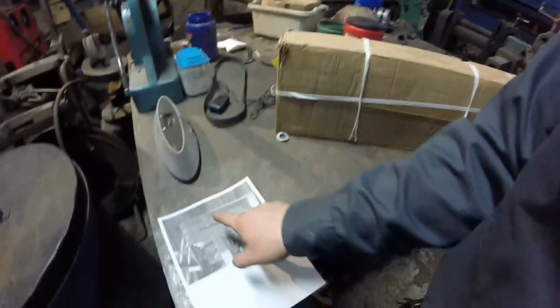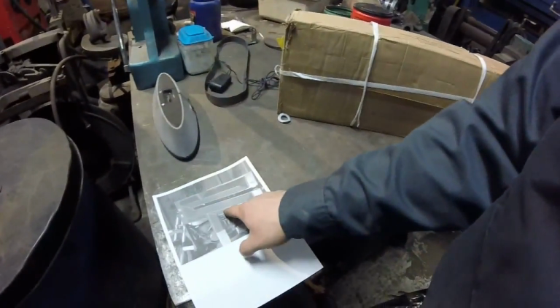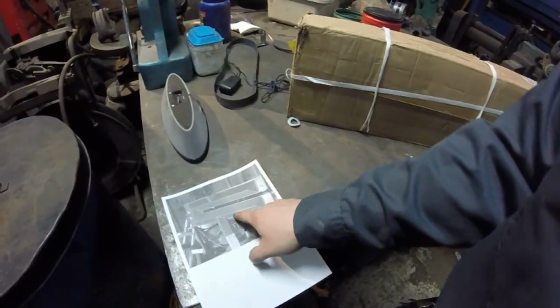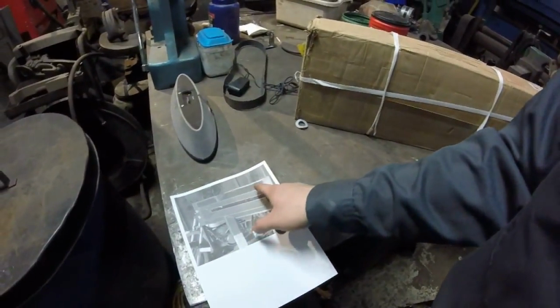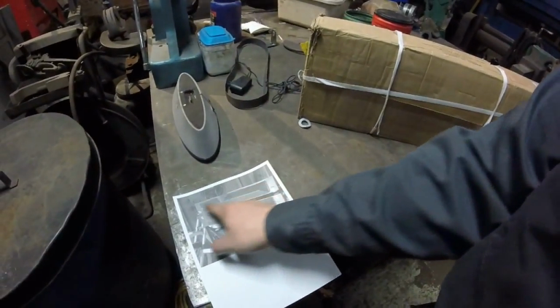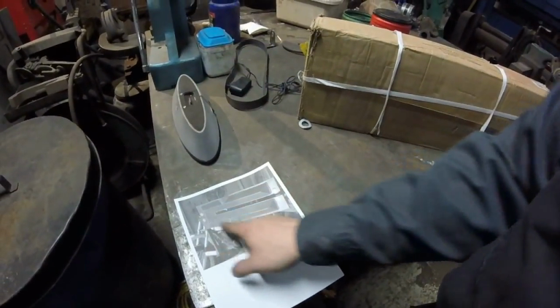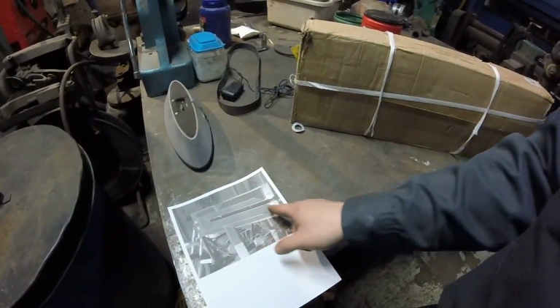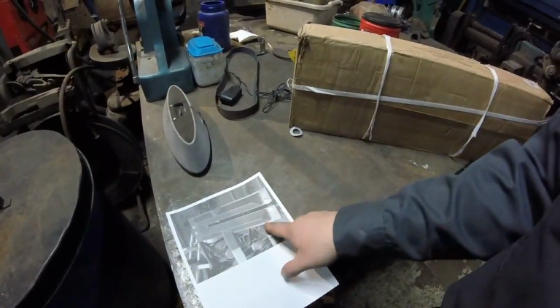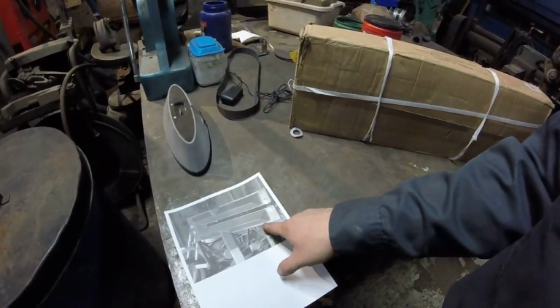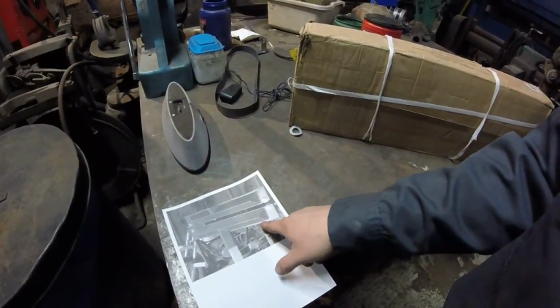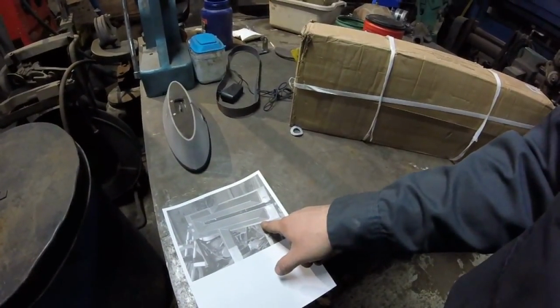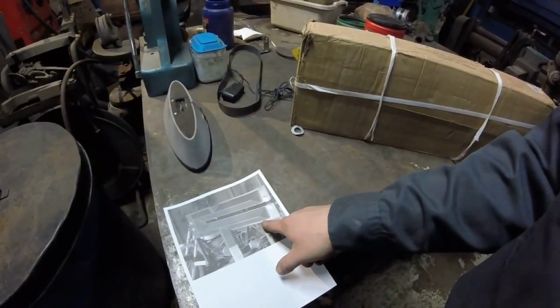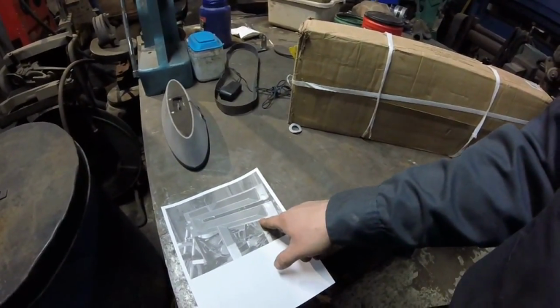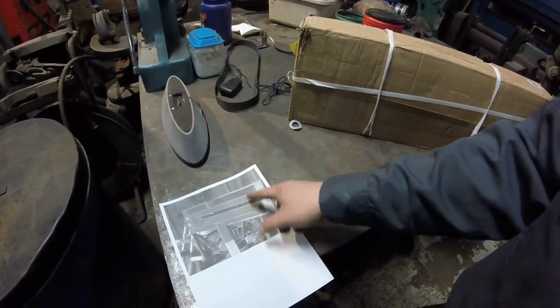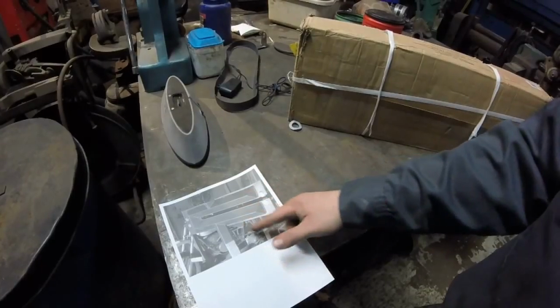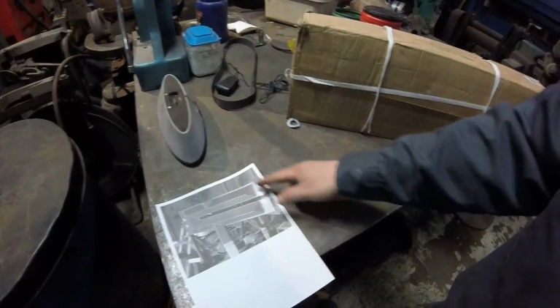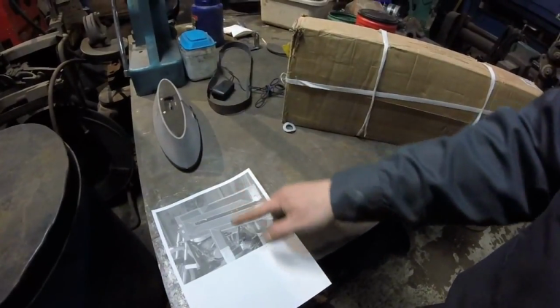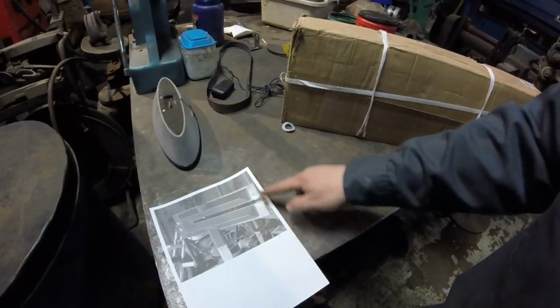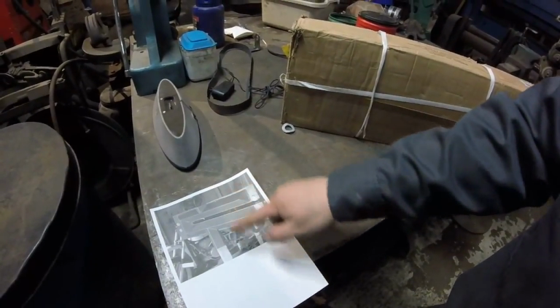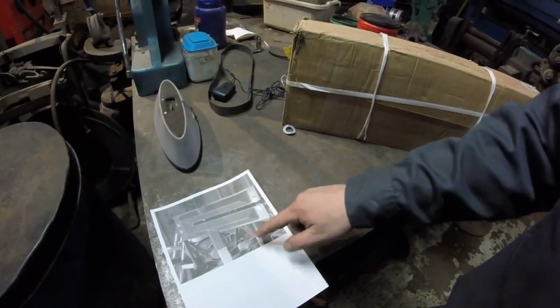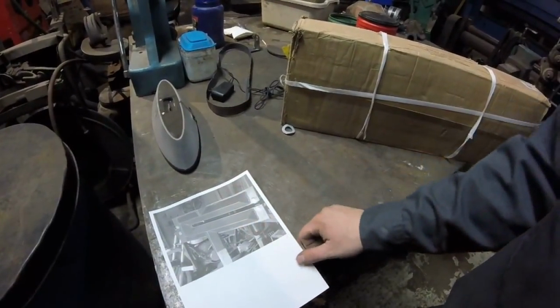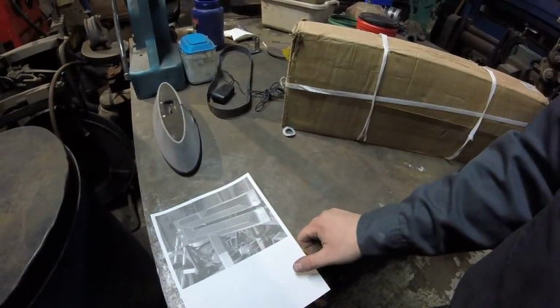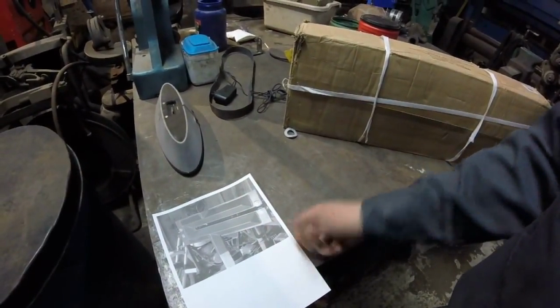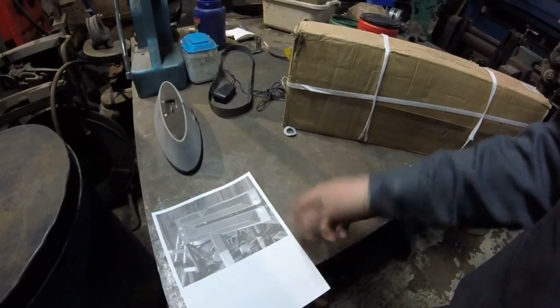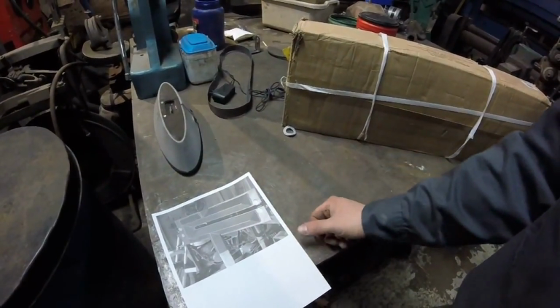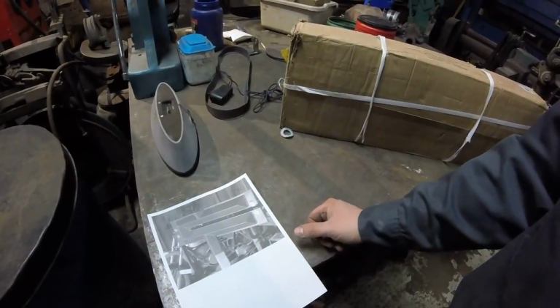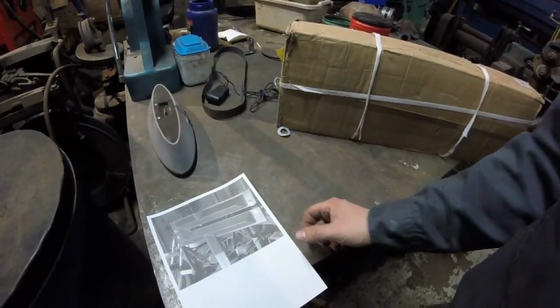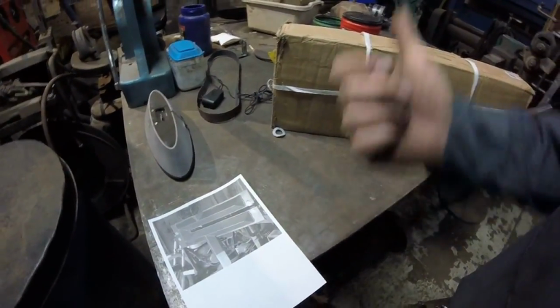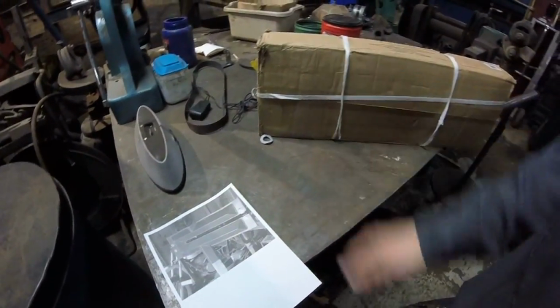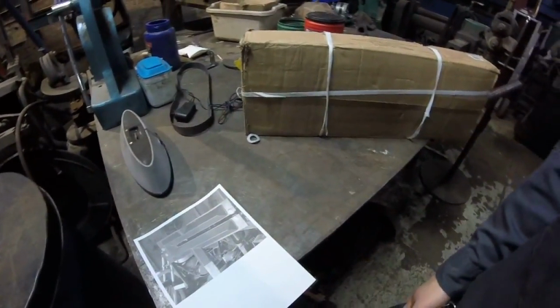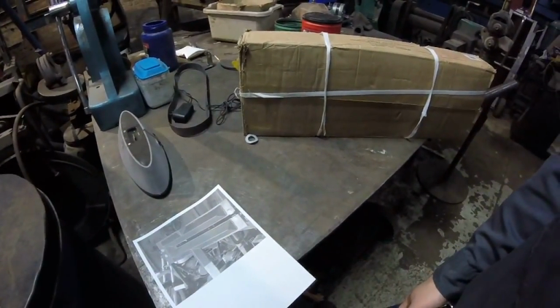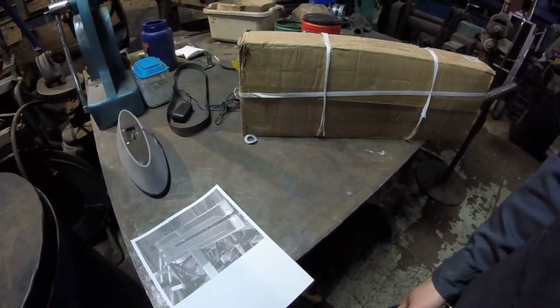We're going to do an angle iron reinforcing frame like this. A lot of guys do tubing, but I want angle iron so I could actually do more cylinders in larger pieces. So let's get this thing opened up and check it out.